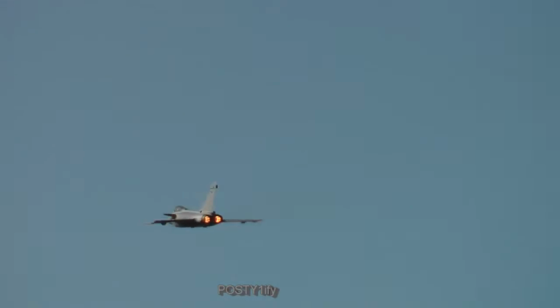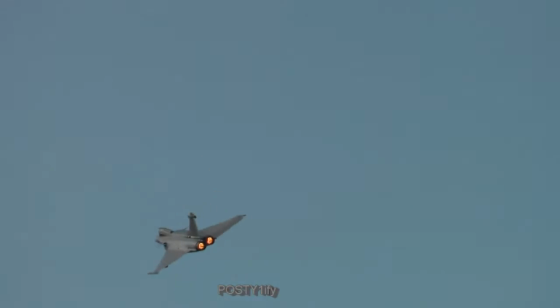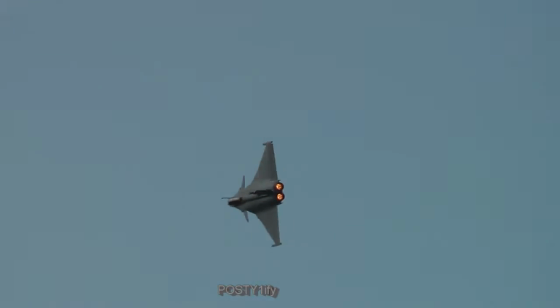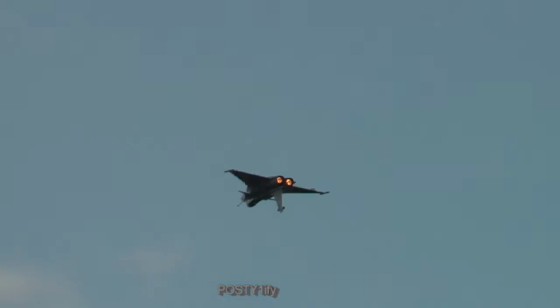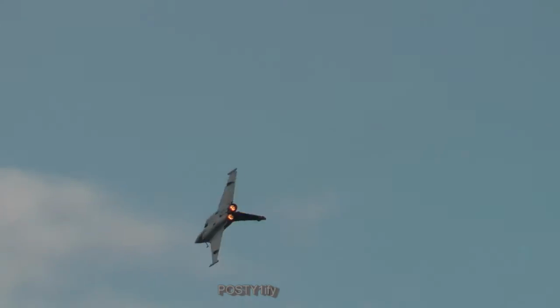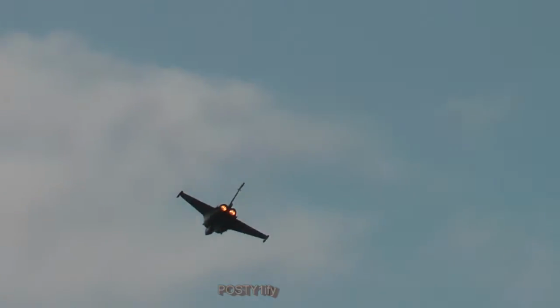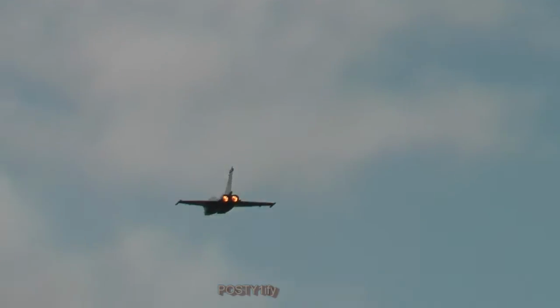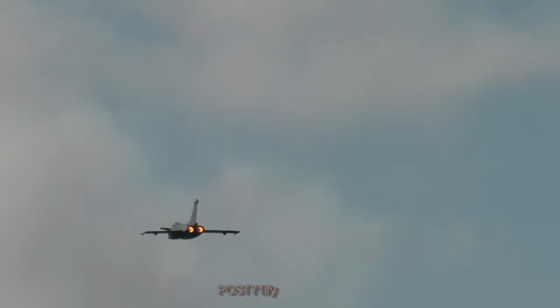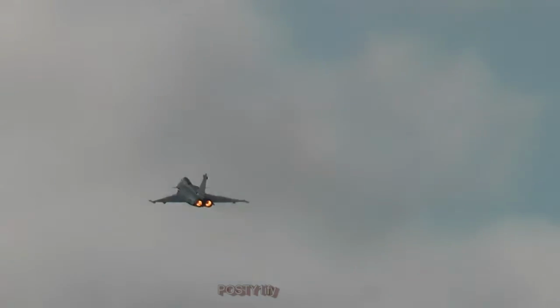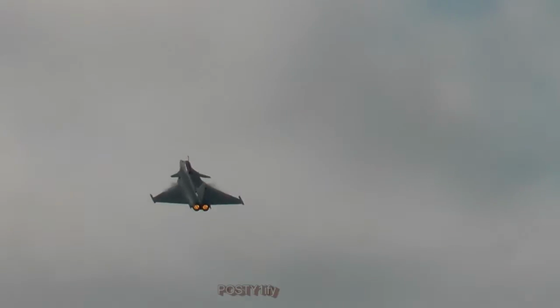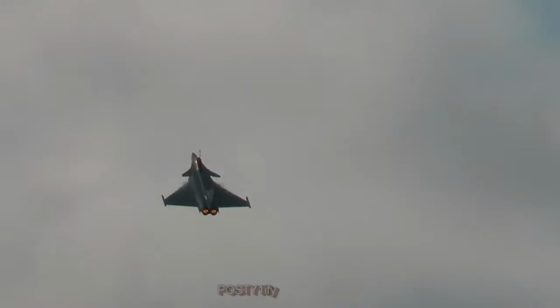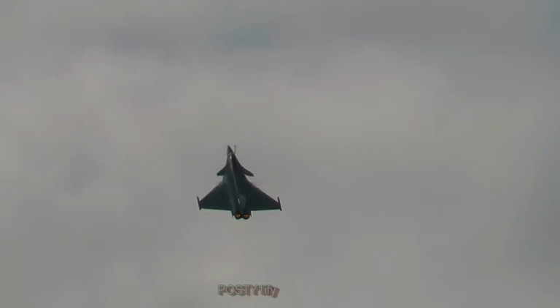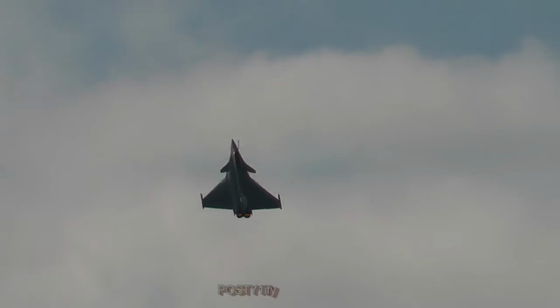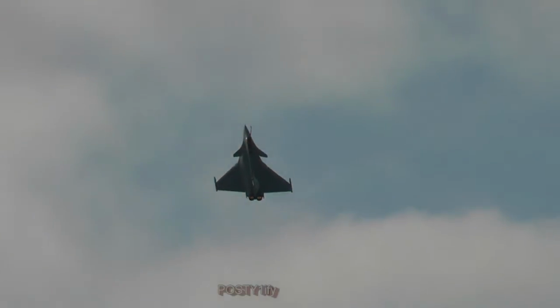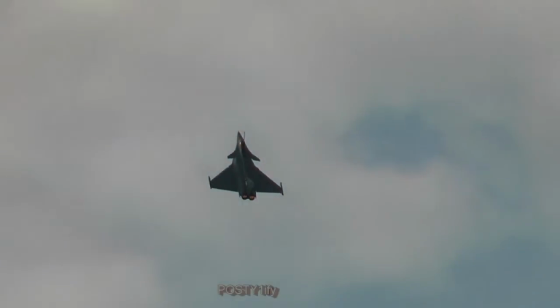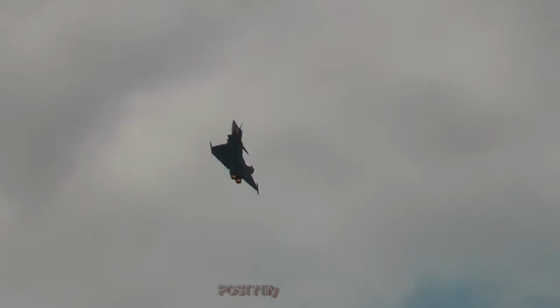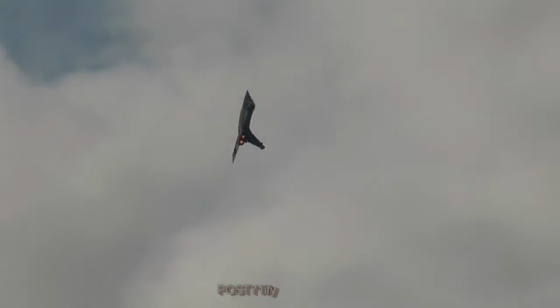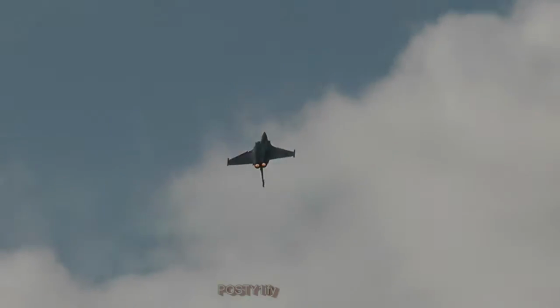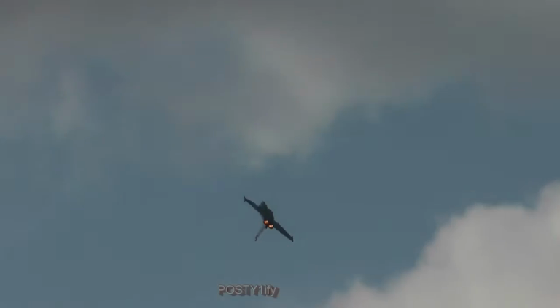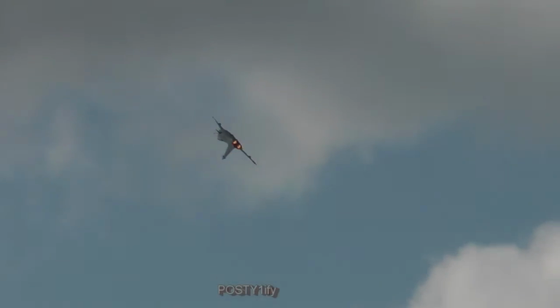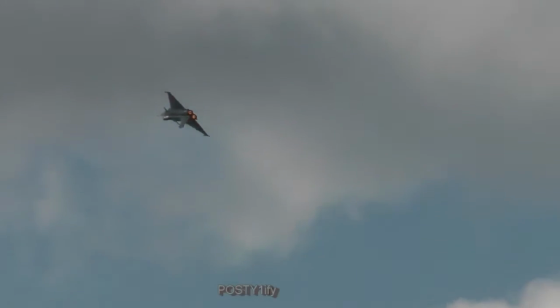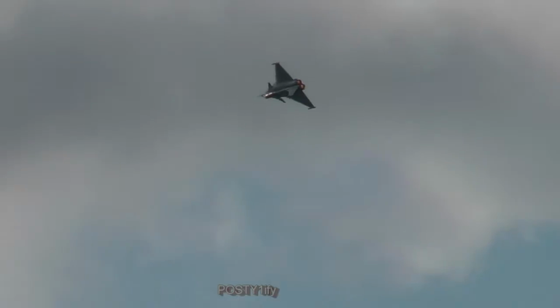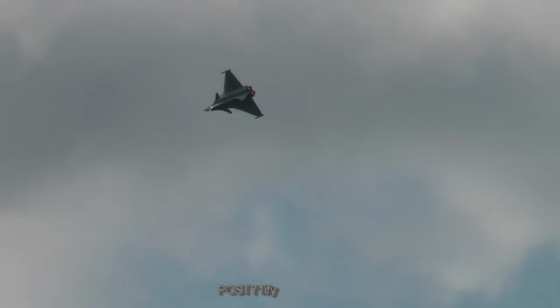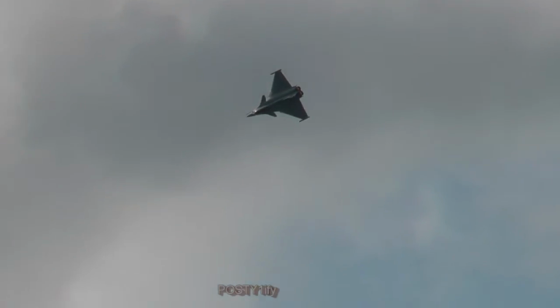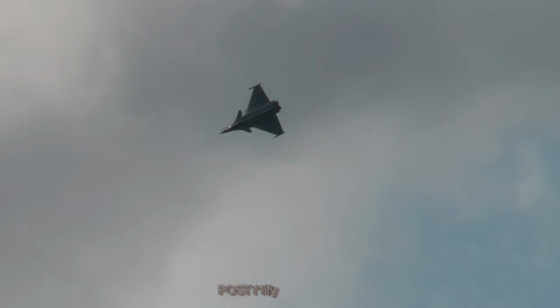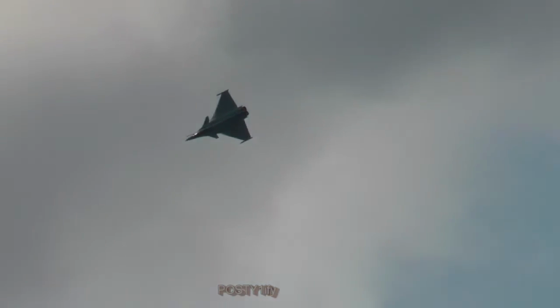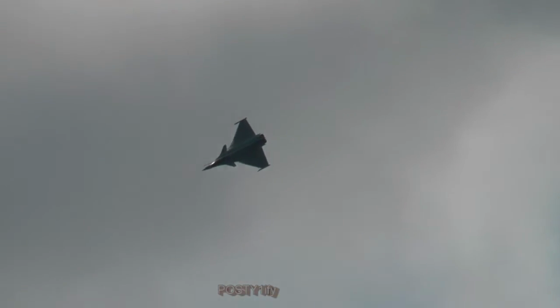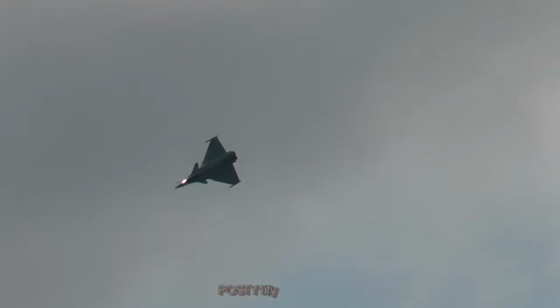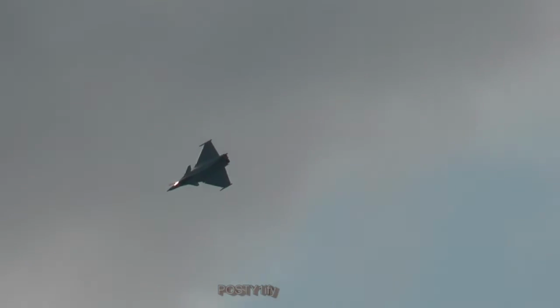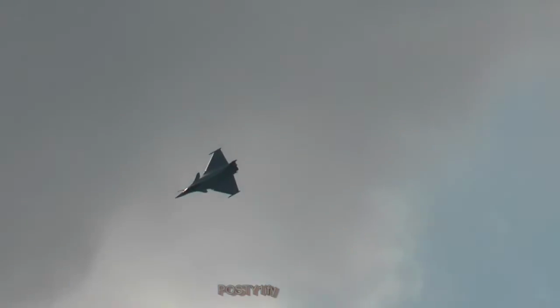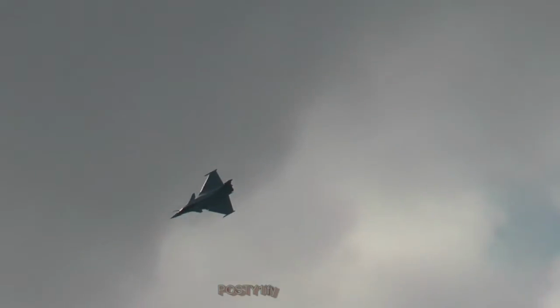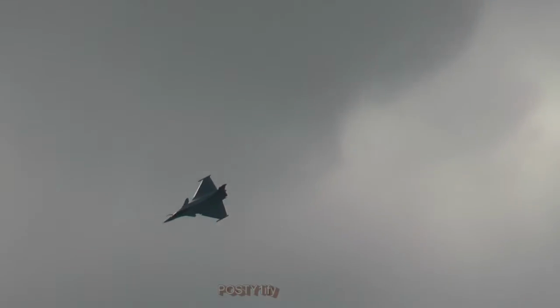The Rafale exists in the double-seat configuration. It is a twin engine aircraft, powered by two SNECMA M88-2 engines.